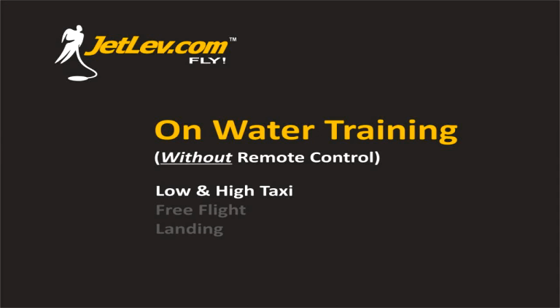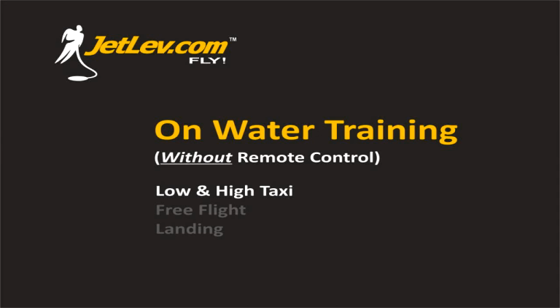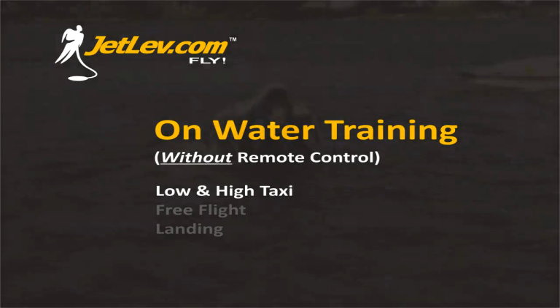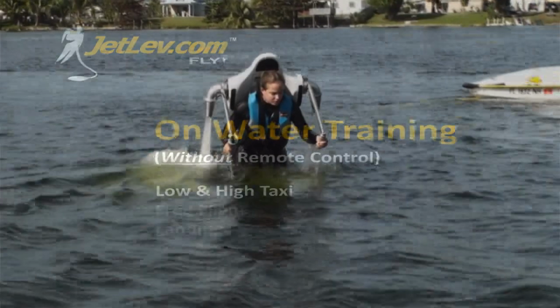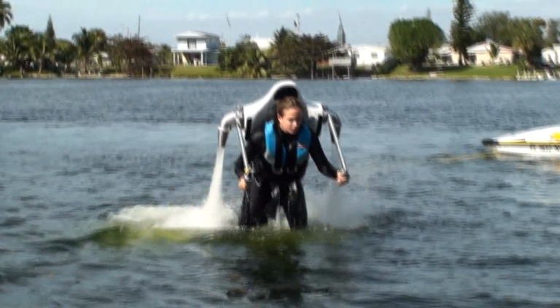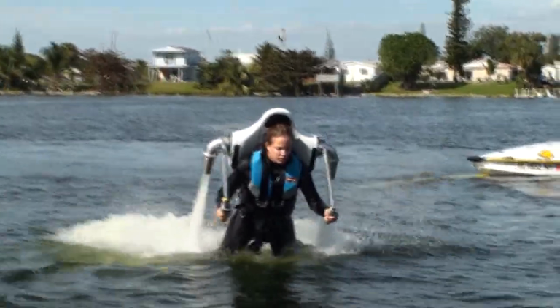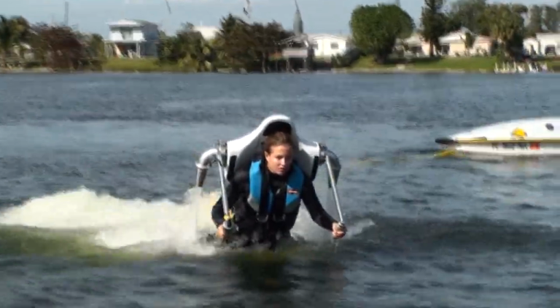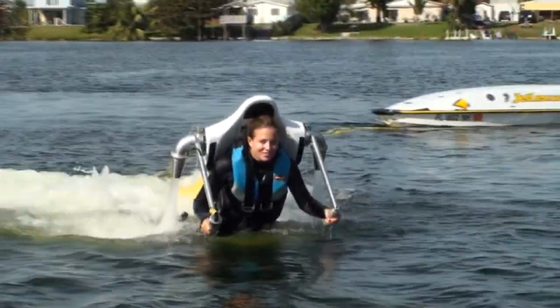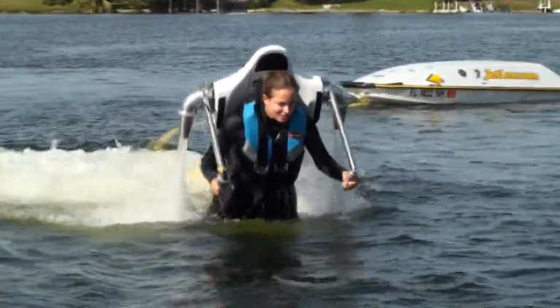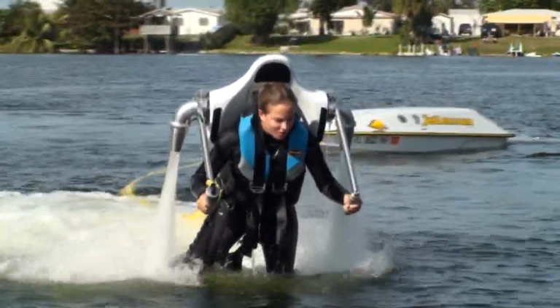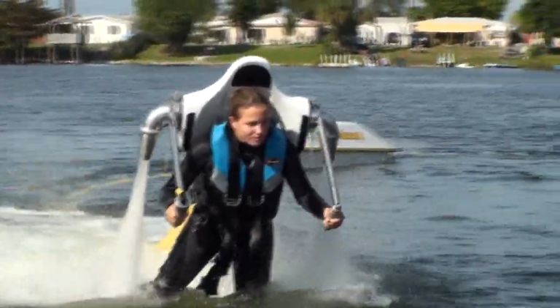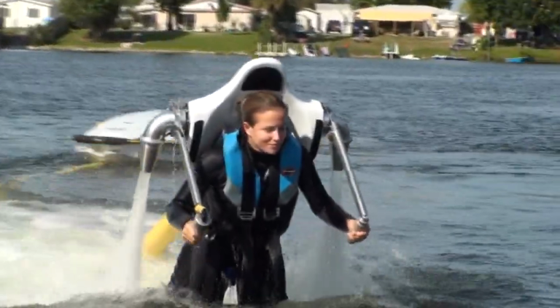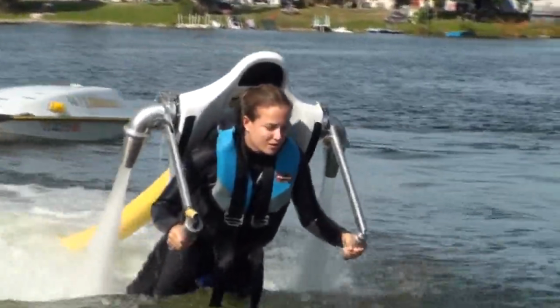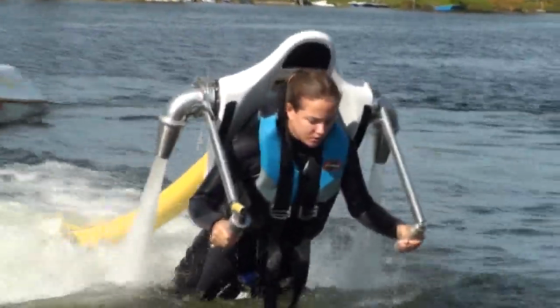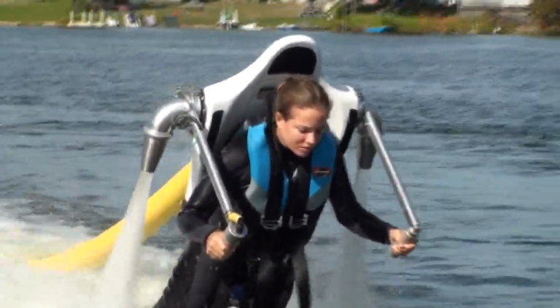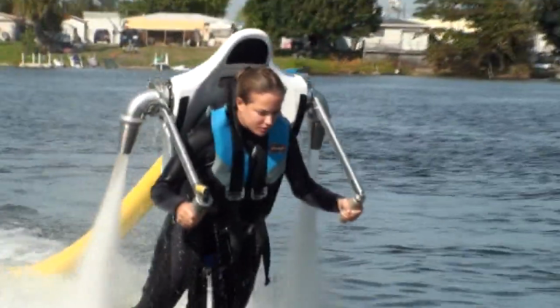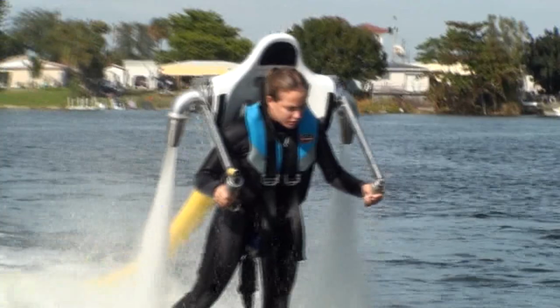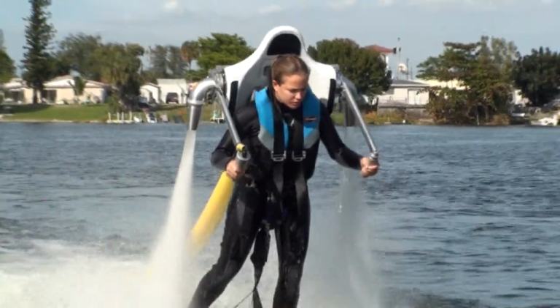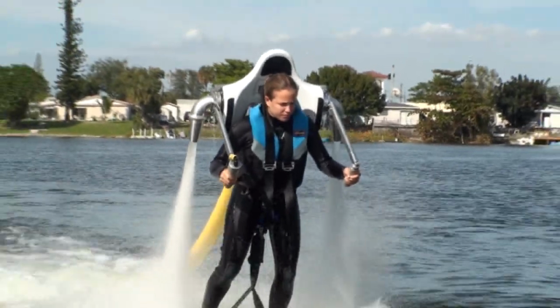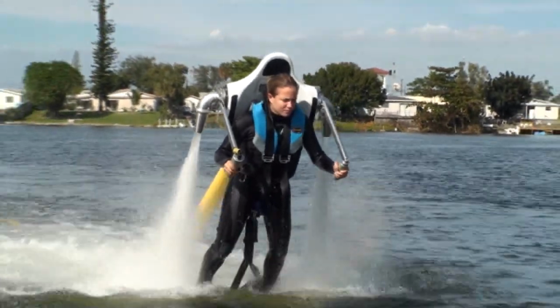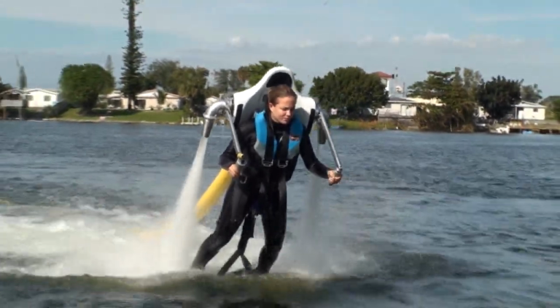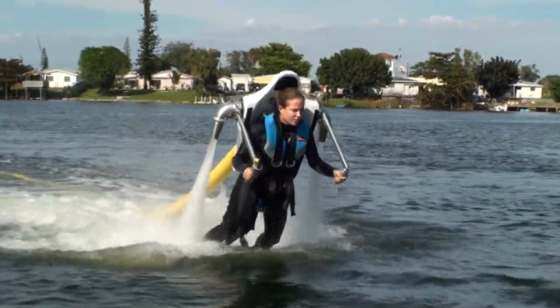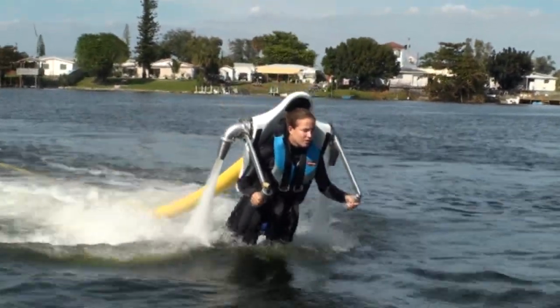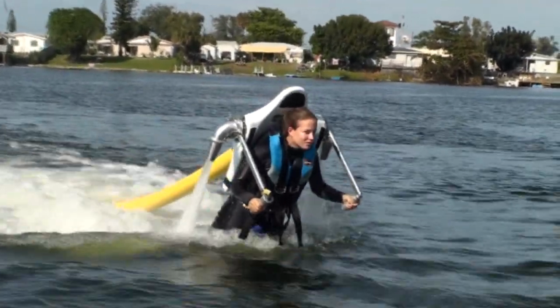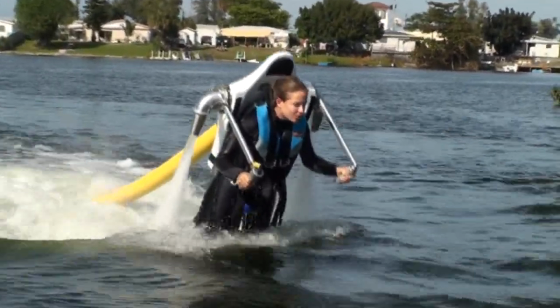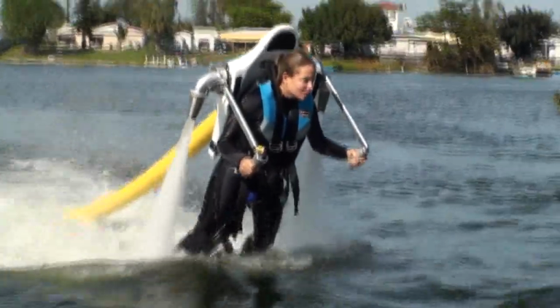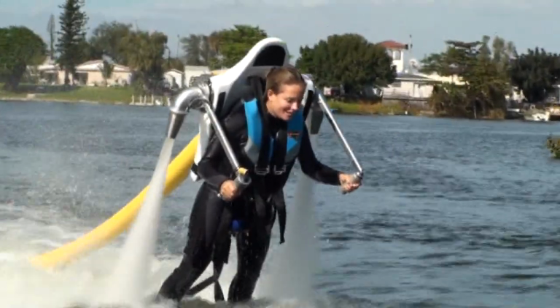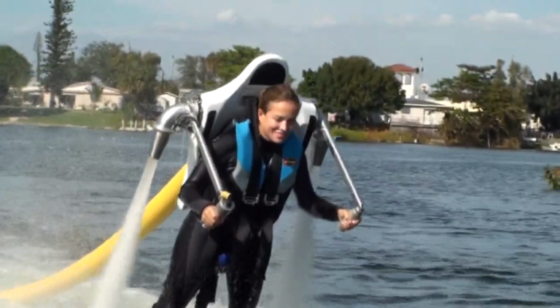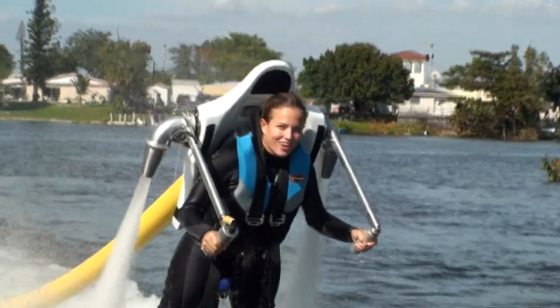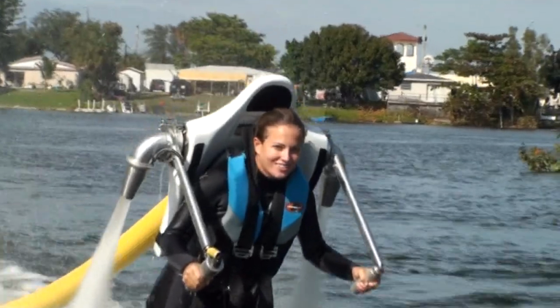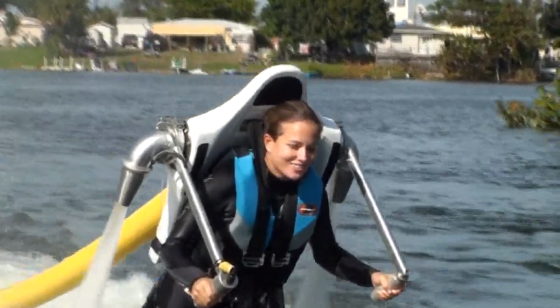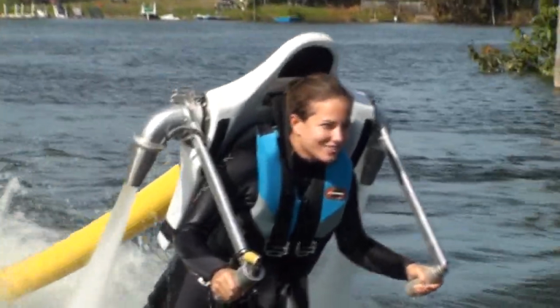Your instructor will now remotely hand over control of the throttle to you. When you are ready, slowly and smoothly turn the throttle grip to the right. For accurate throttle control, hold the grip firmly against your palm and twist with your wrist, not with your fingers.